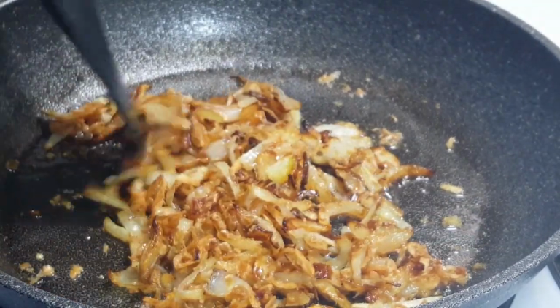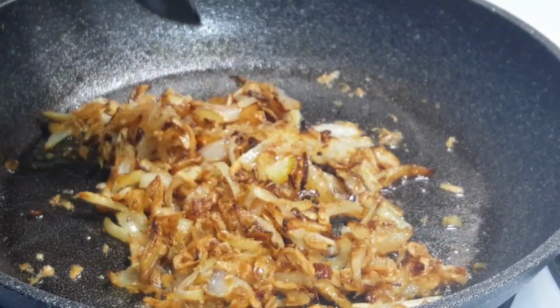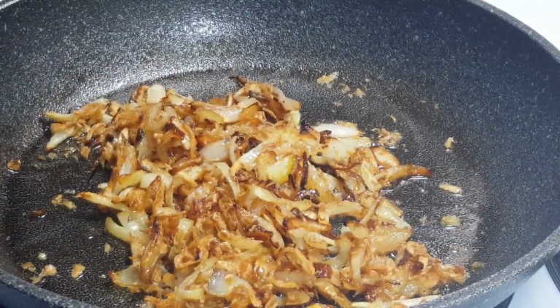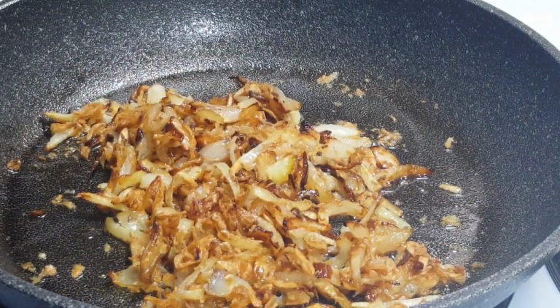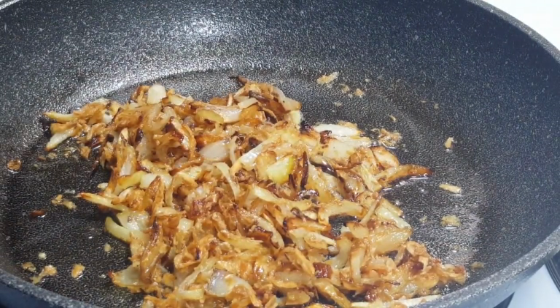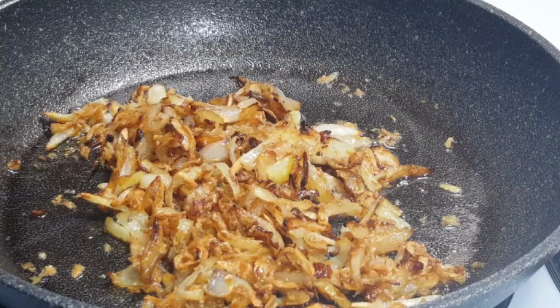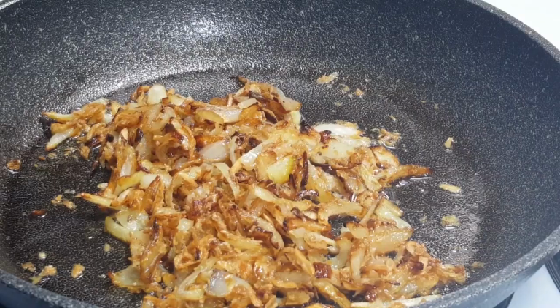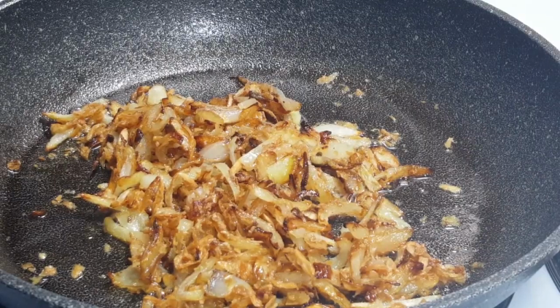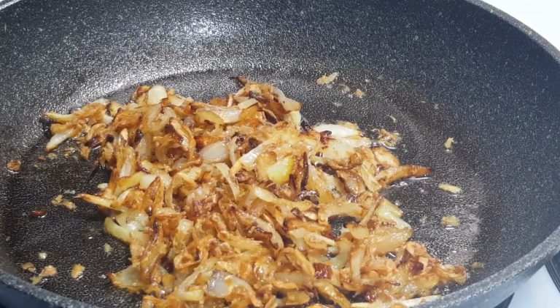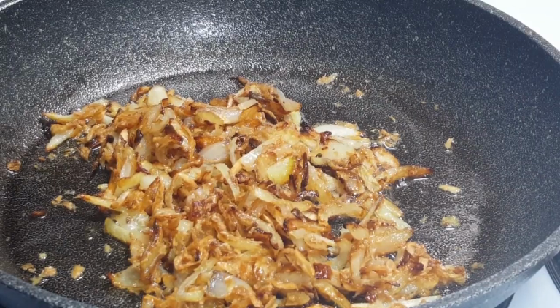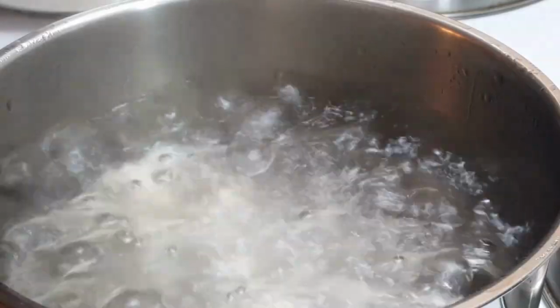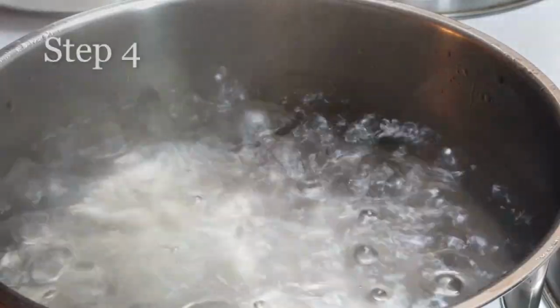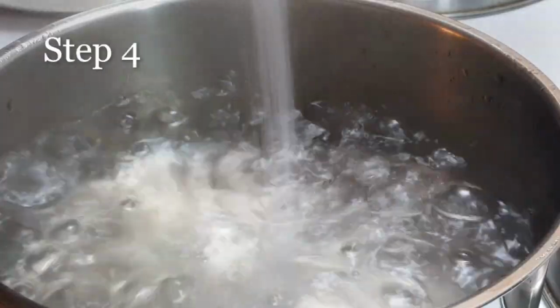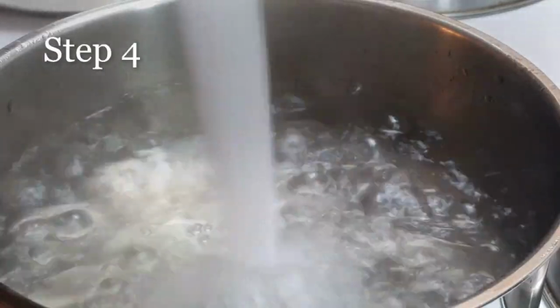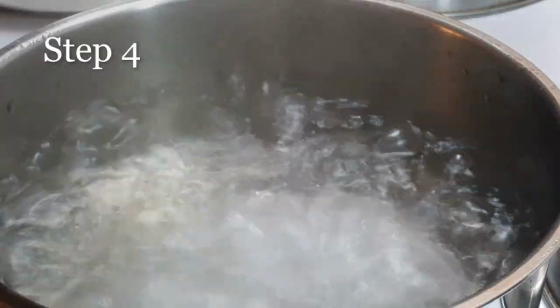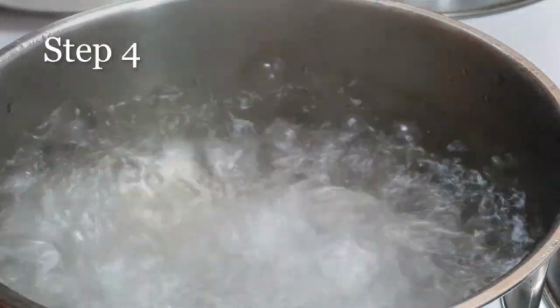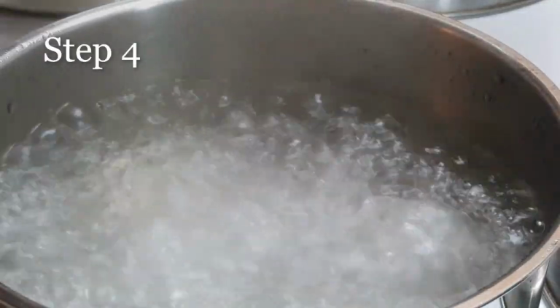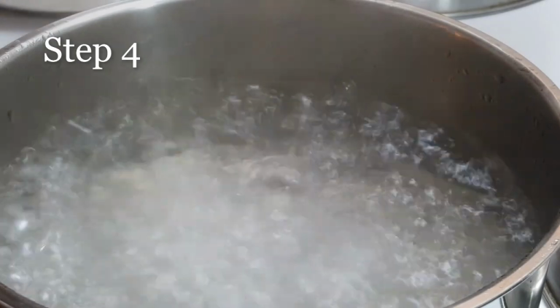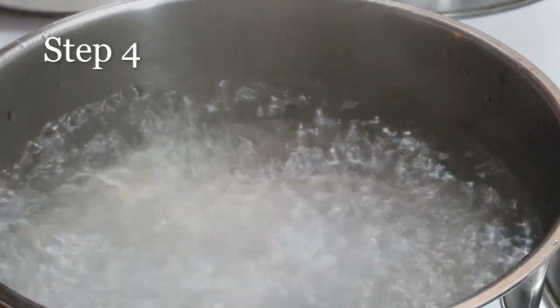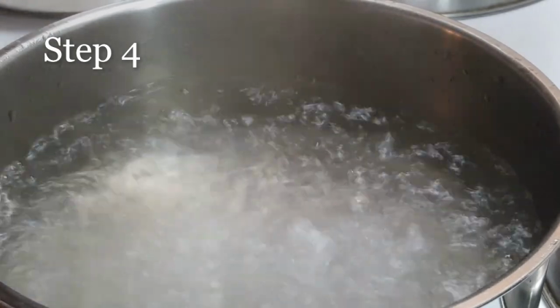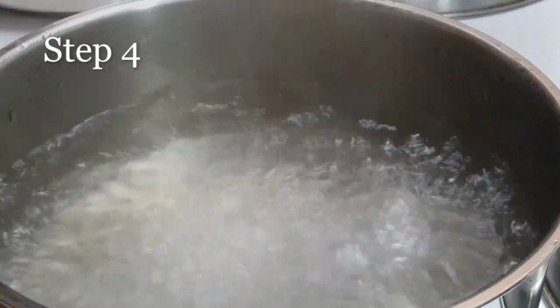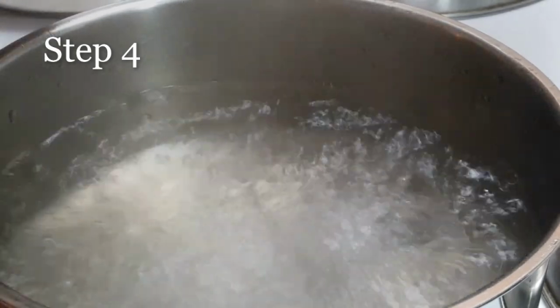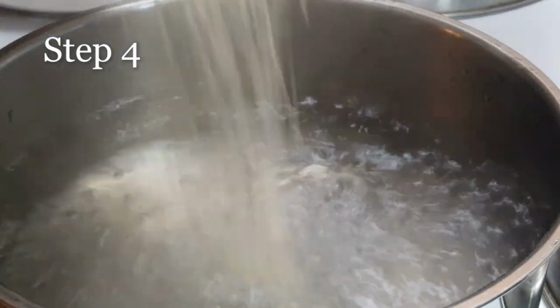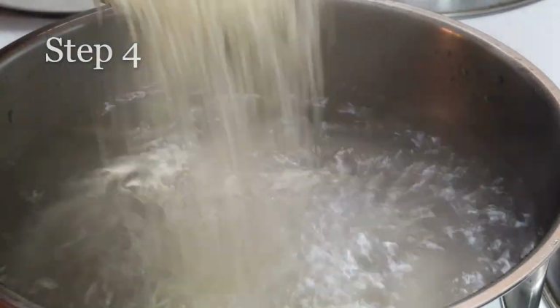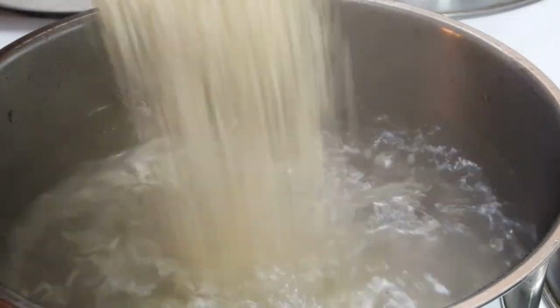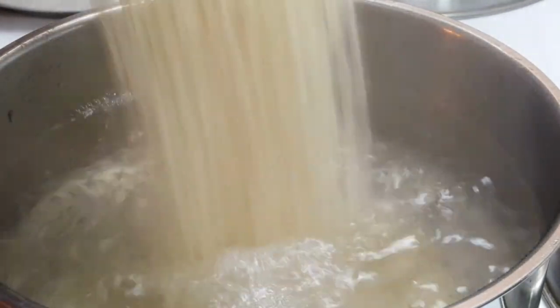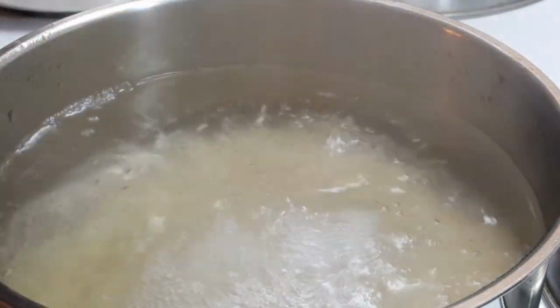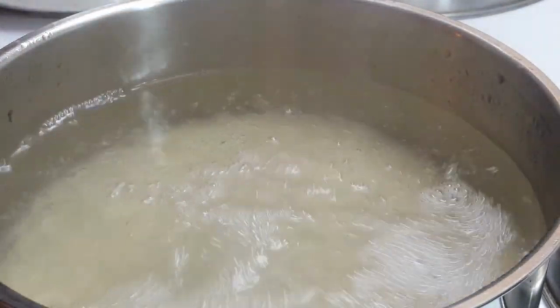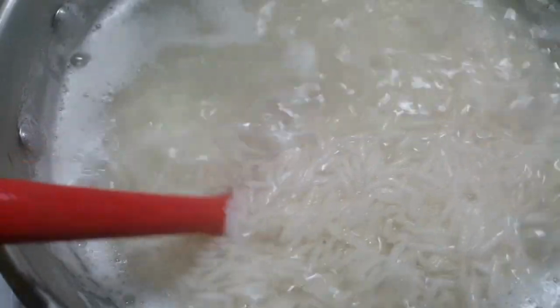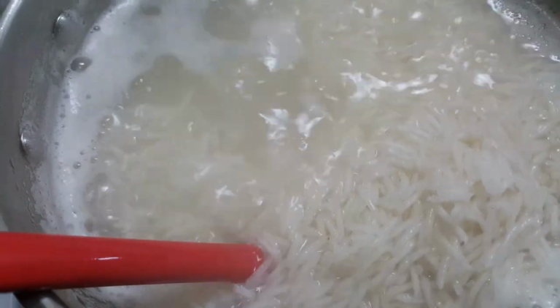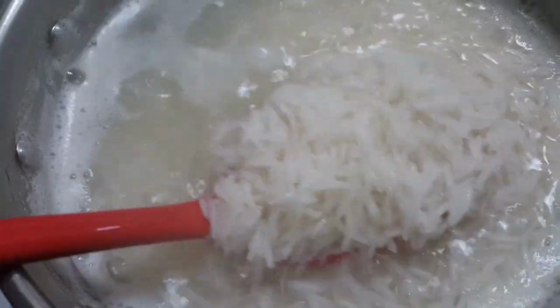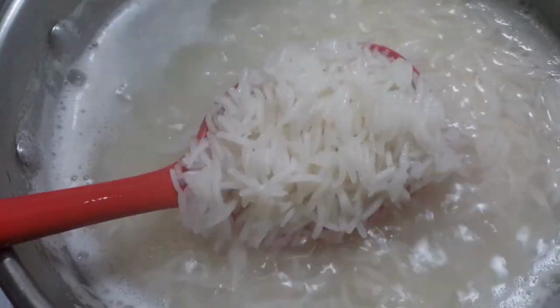Next step: boil 2 cups of rice in salt water until they are 90% cooked. Then drain the extra water and keep aside. That looks perfect.